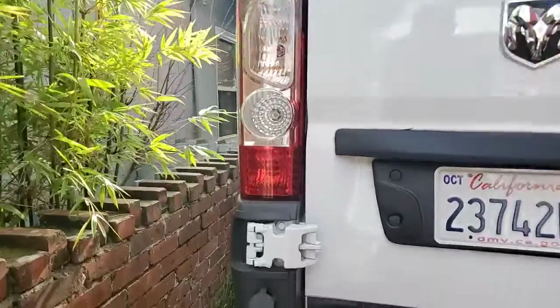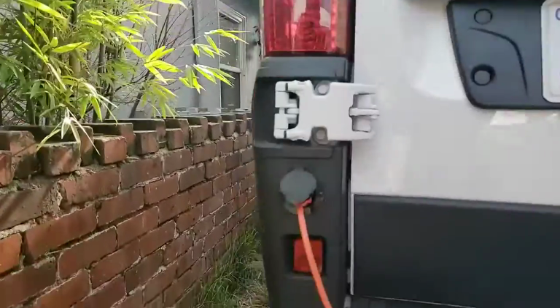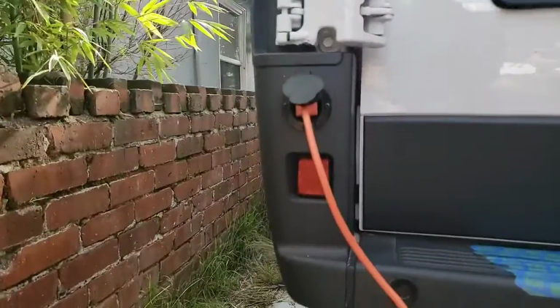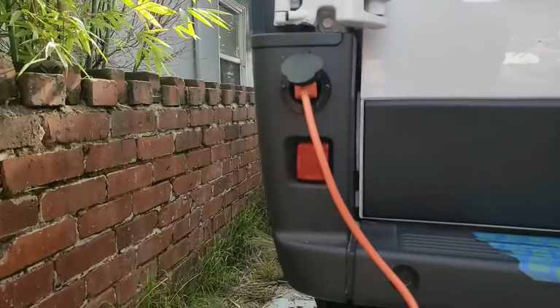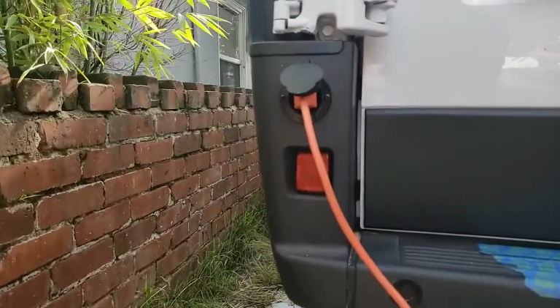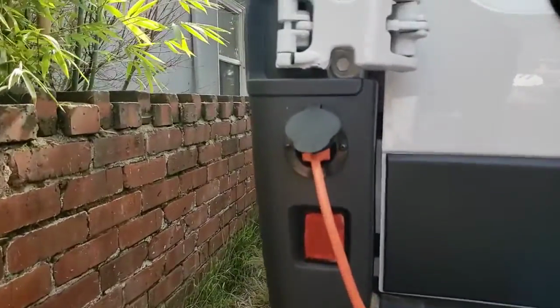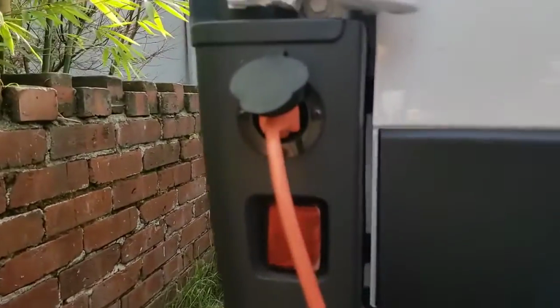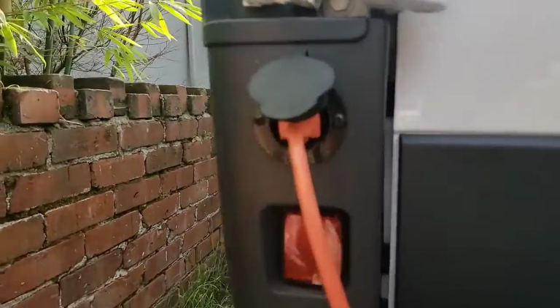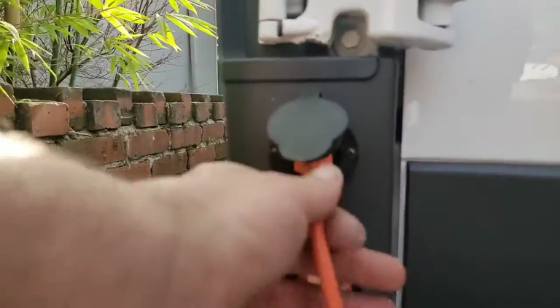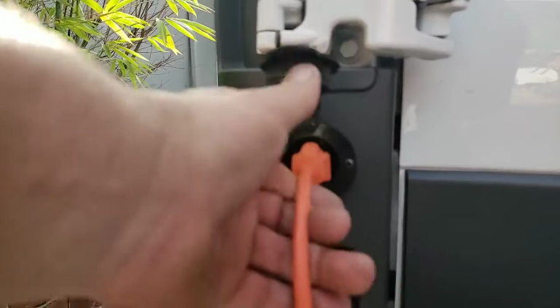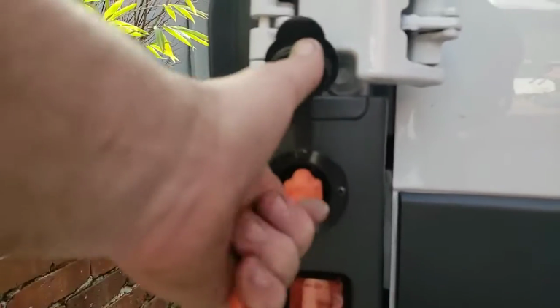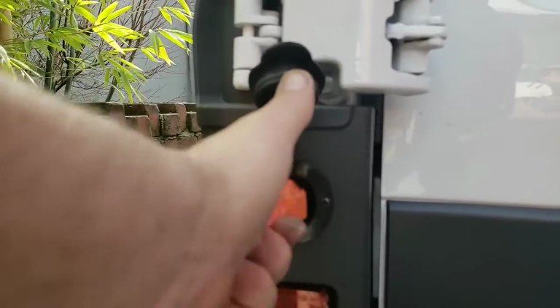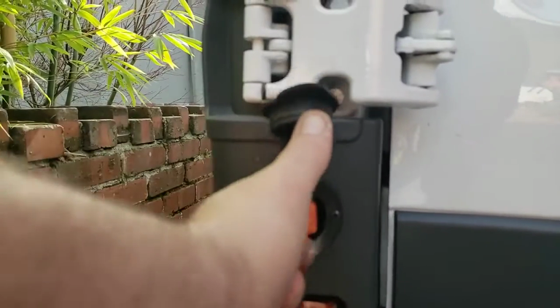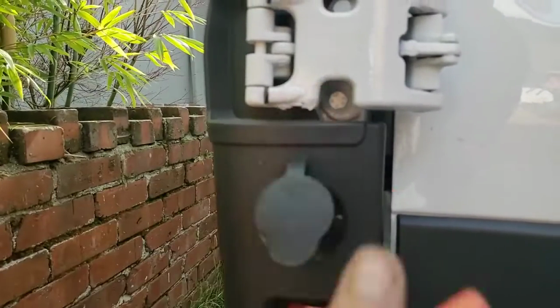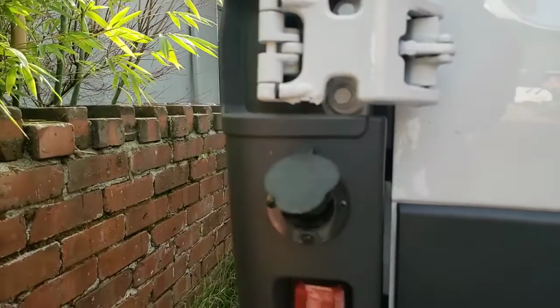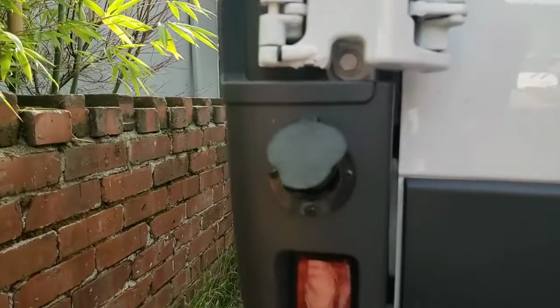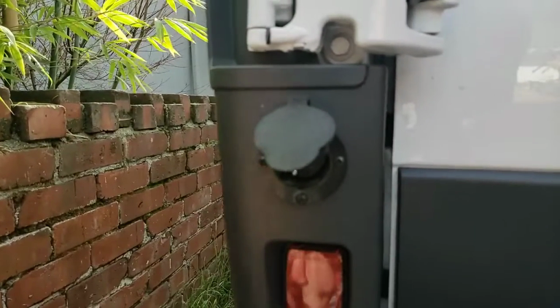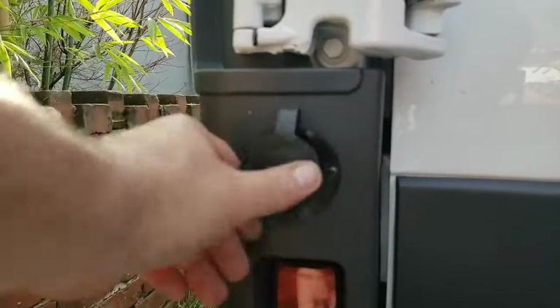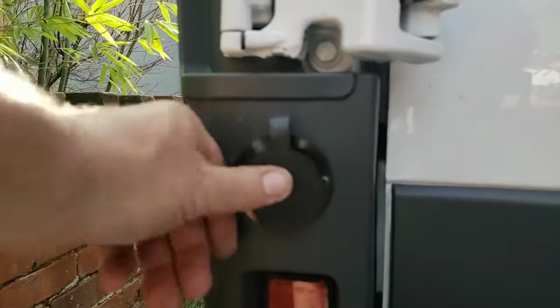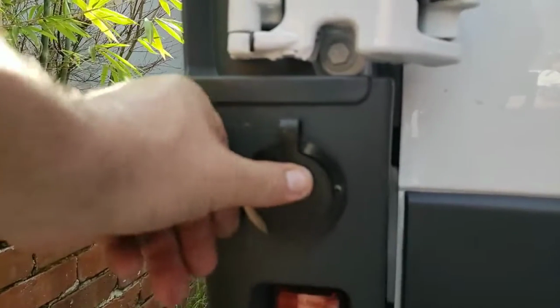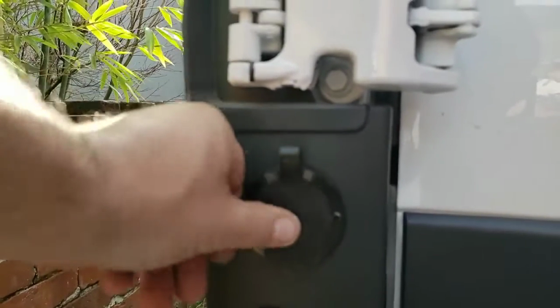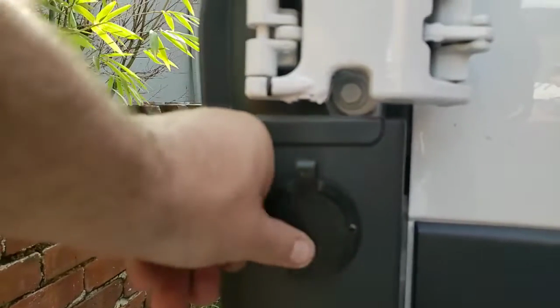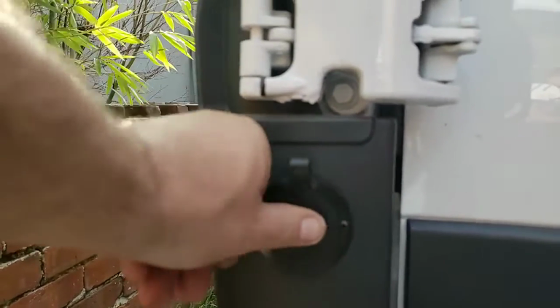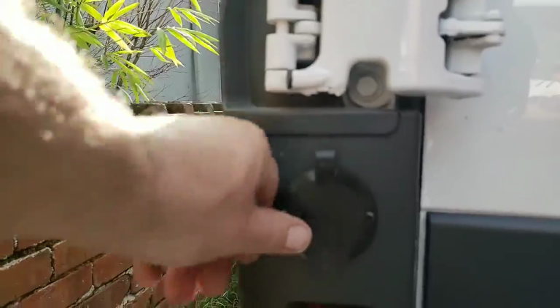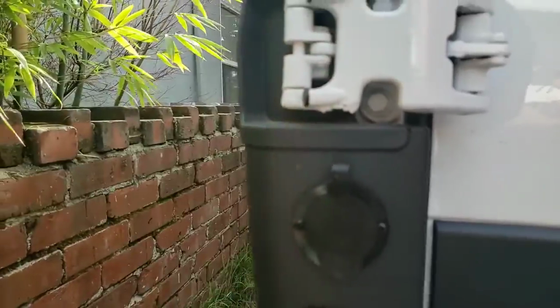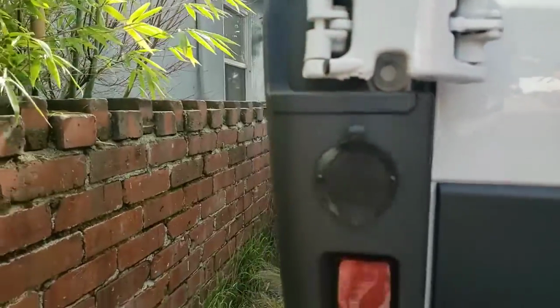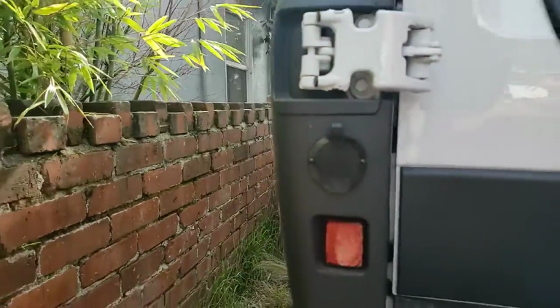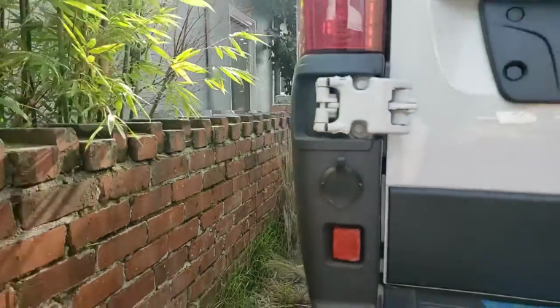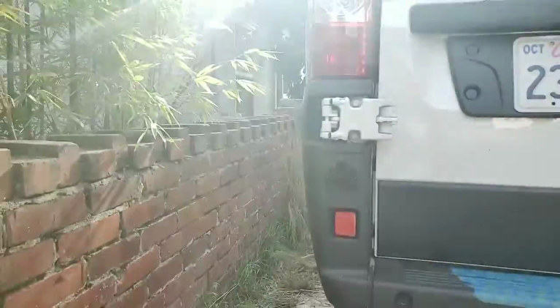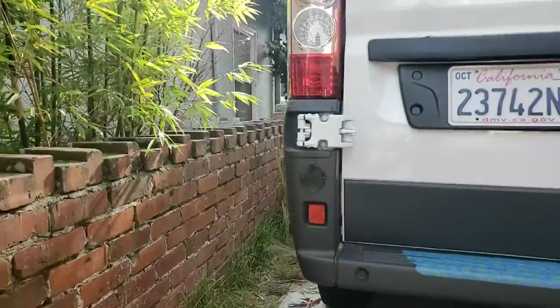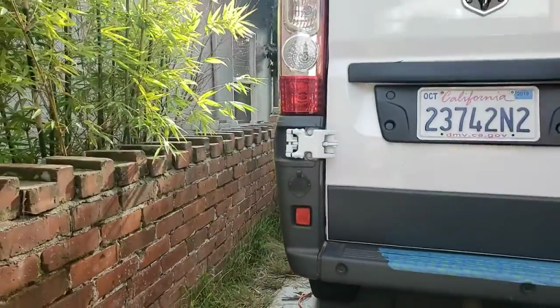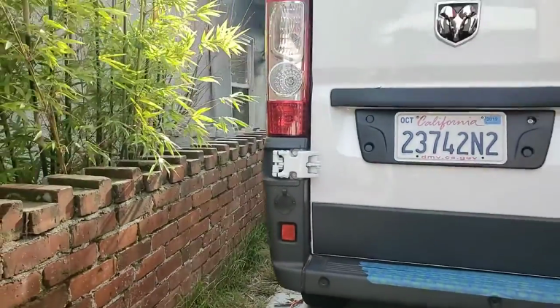So I installed this 110 outlet. Actually it's the male version so you can plug into the RV park. It's pretty nice, I like this. It was cheap on Amazon. It's got a nice fit and it looks like it was supposed to be there from the factory.